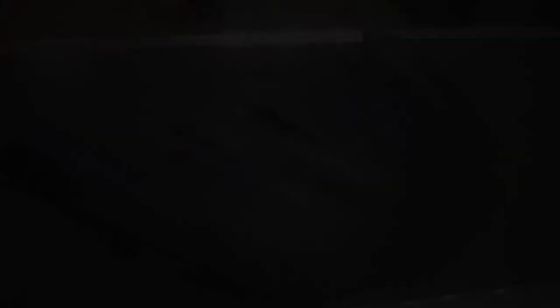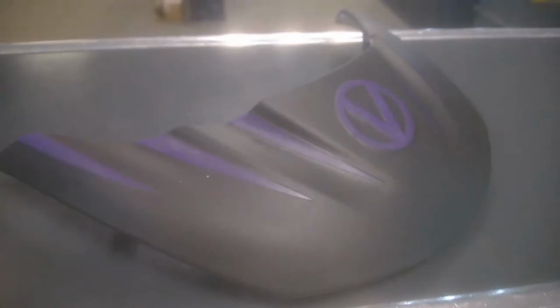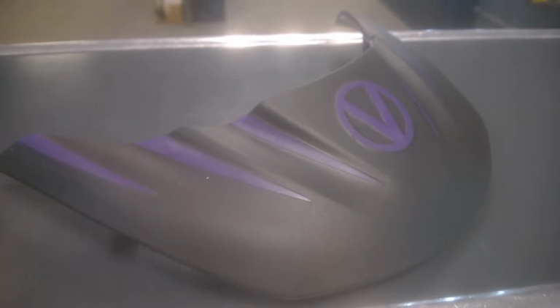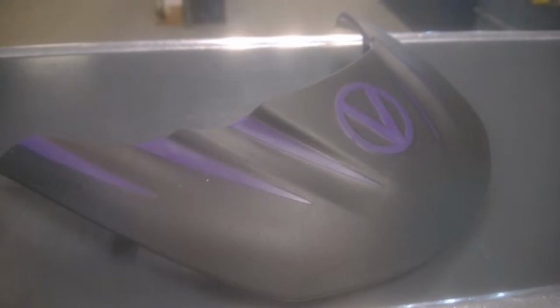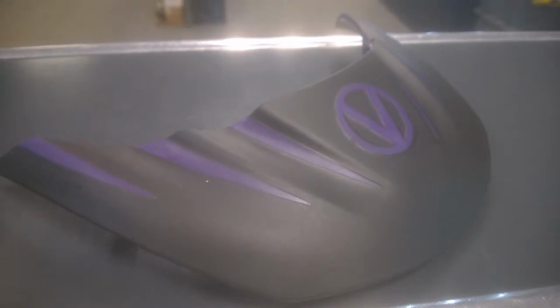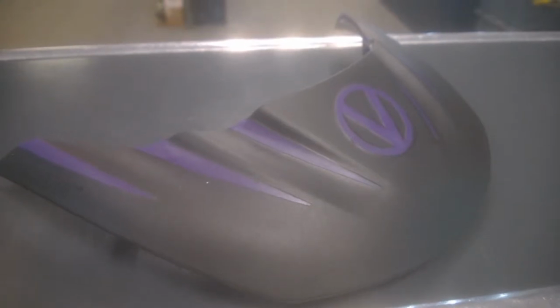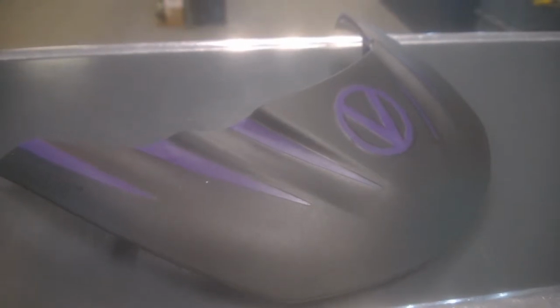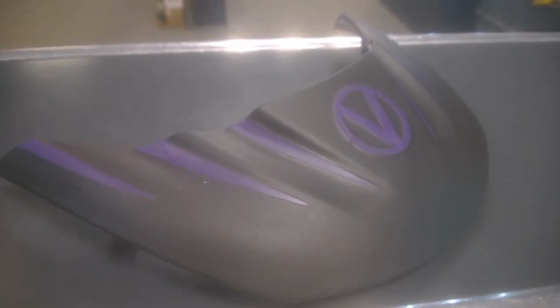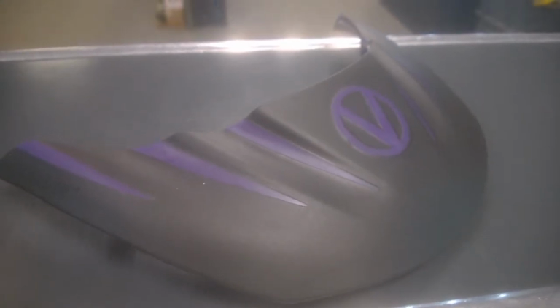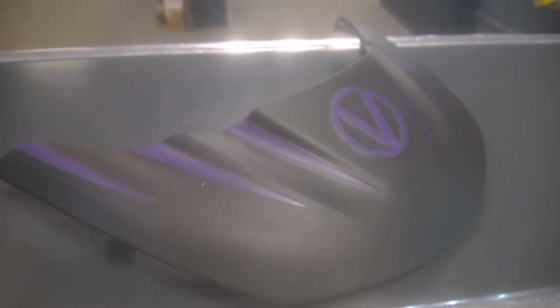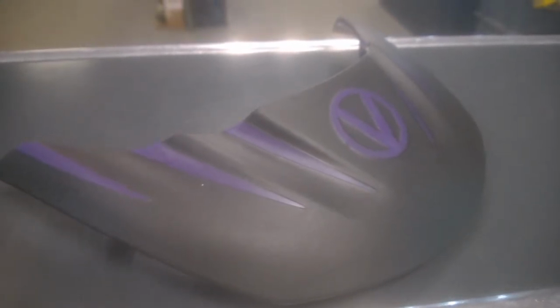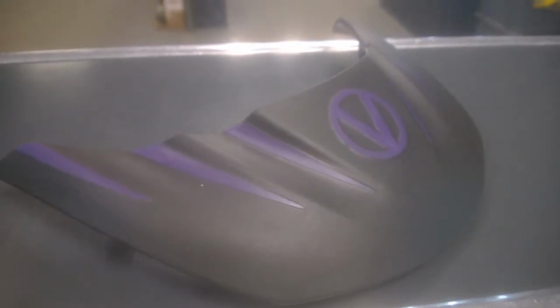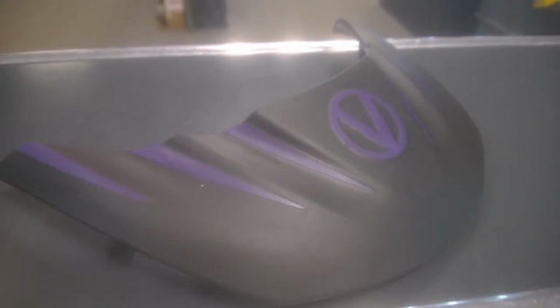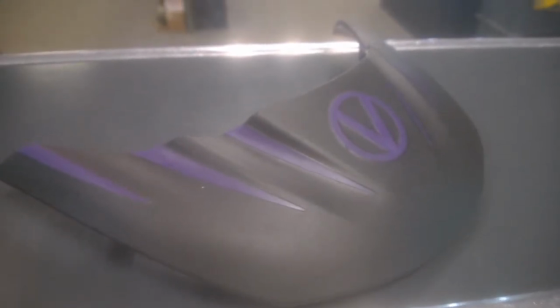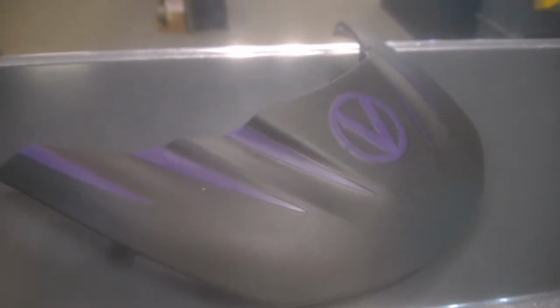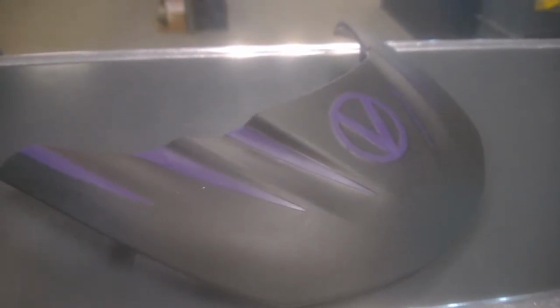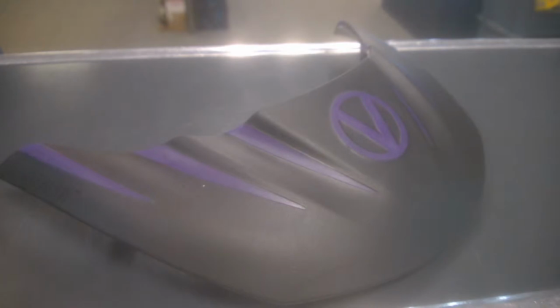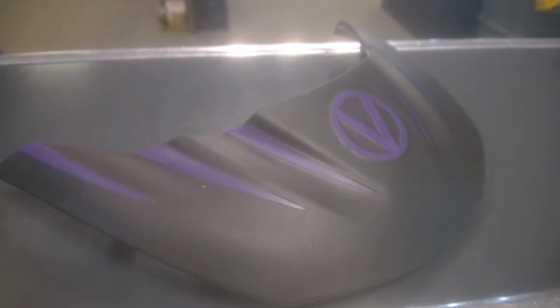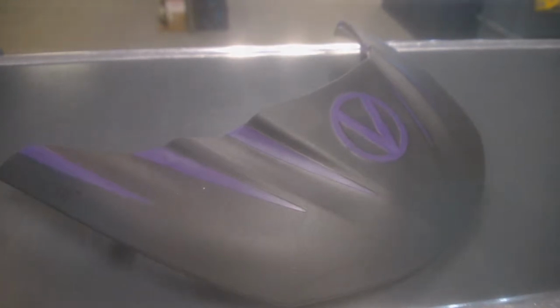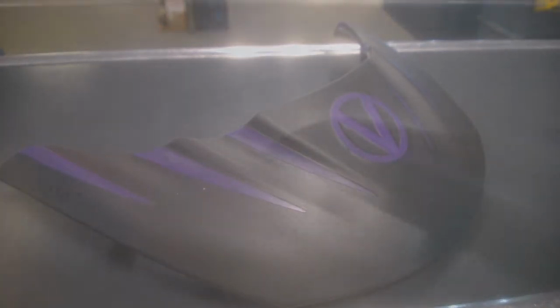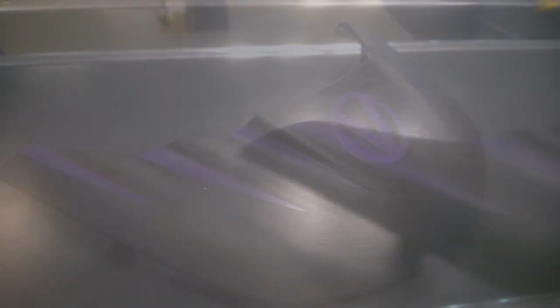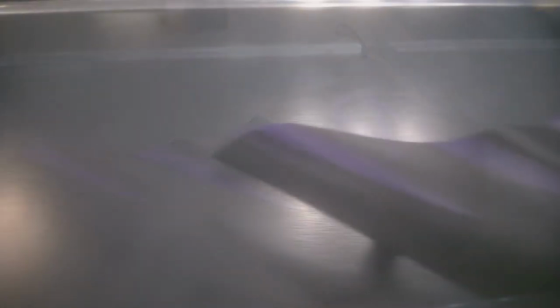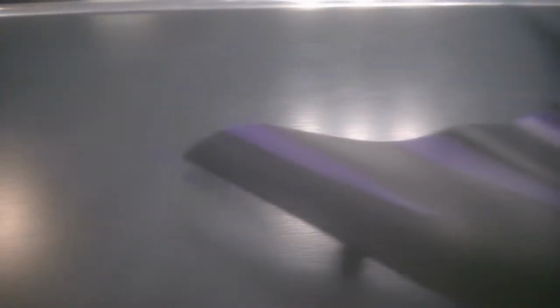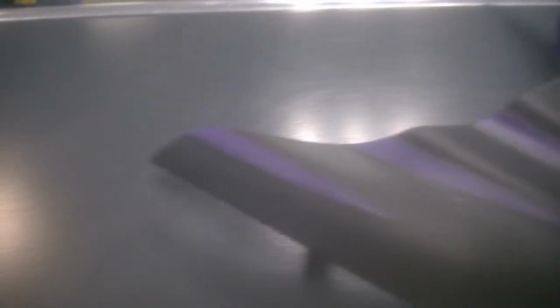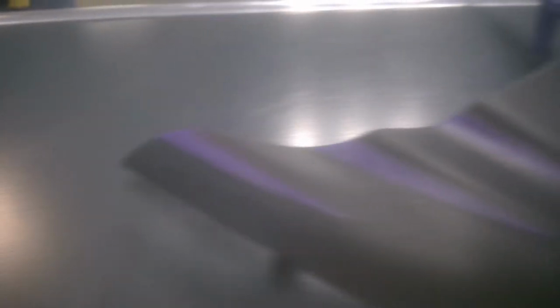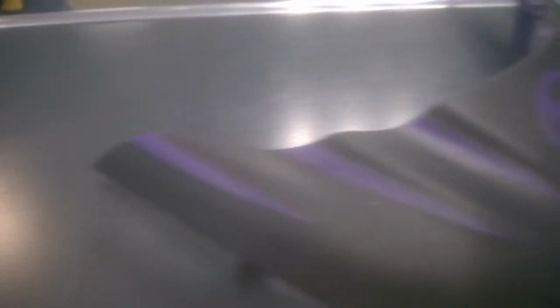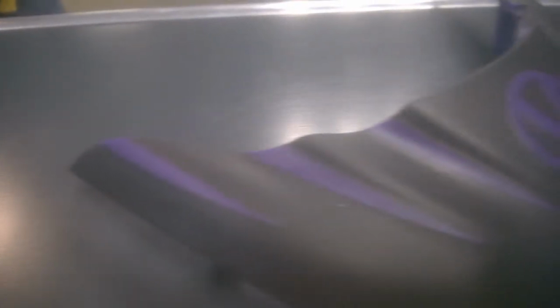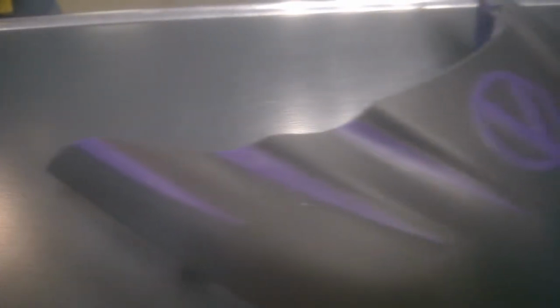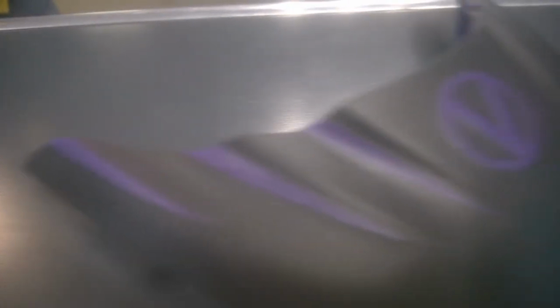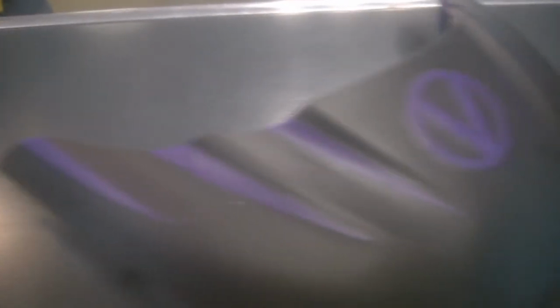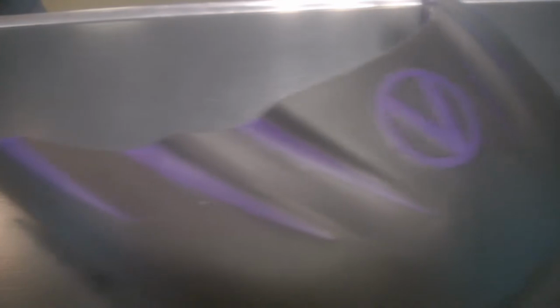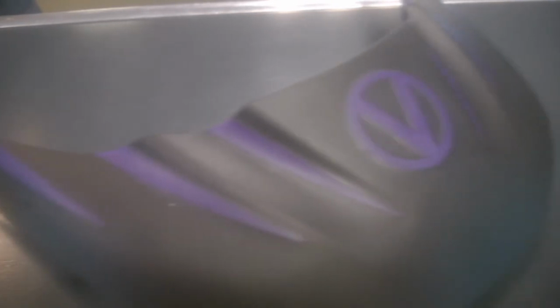Hey everyone, Neil here from BZ Paintball, UK's biggest paintball store. We just received our first shipment of Virtue stealth visors and fans, so I just wanted to do a quick video.